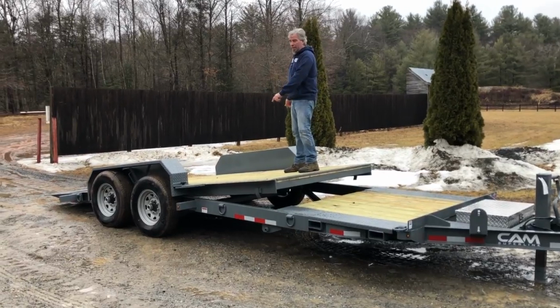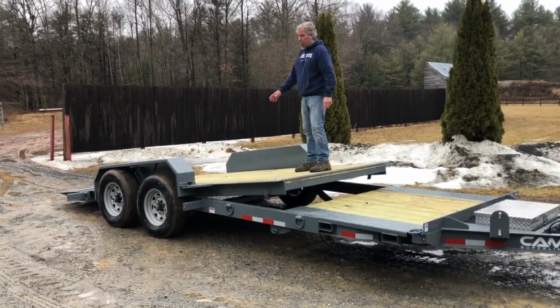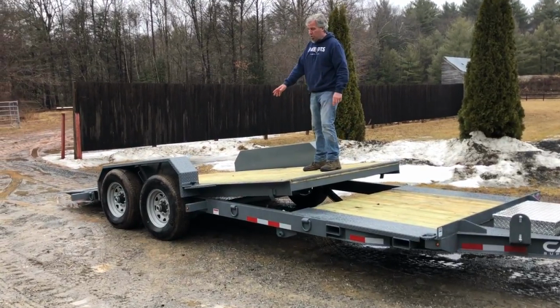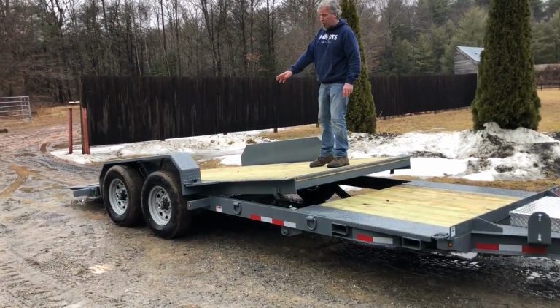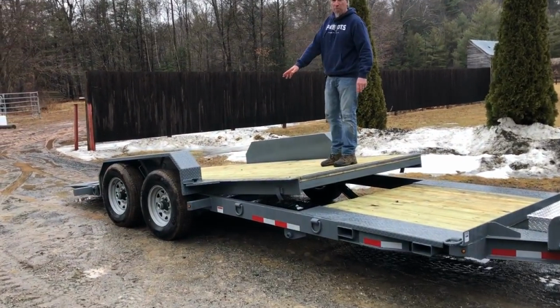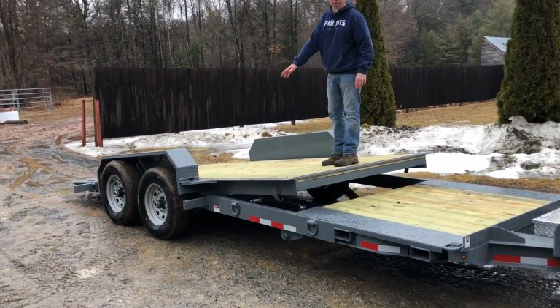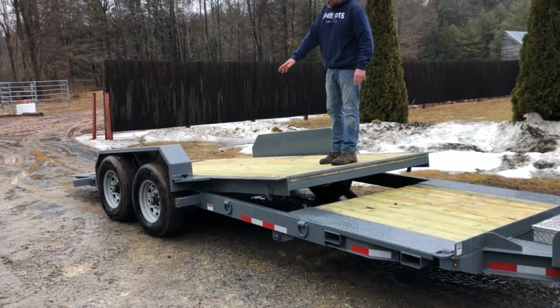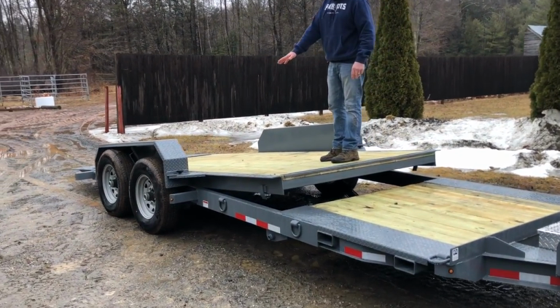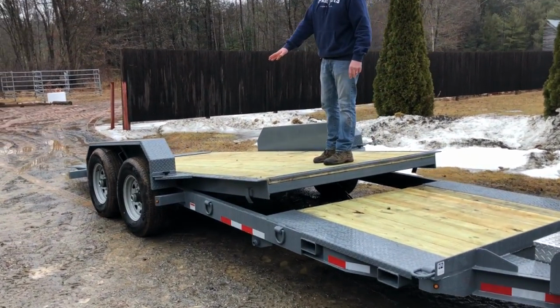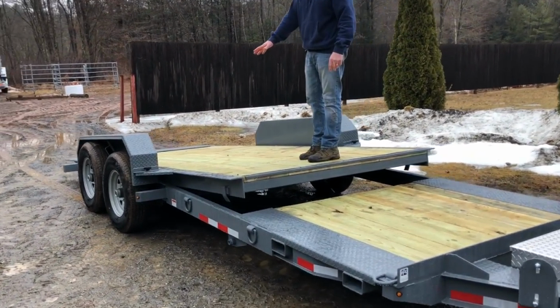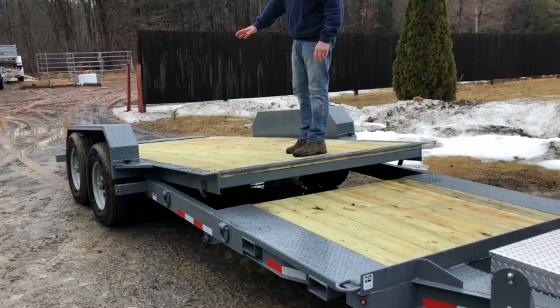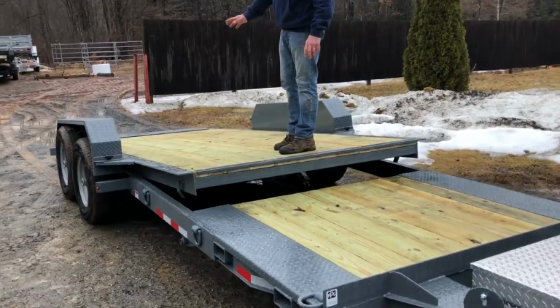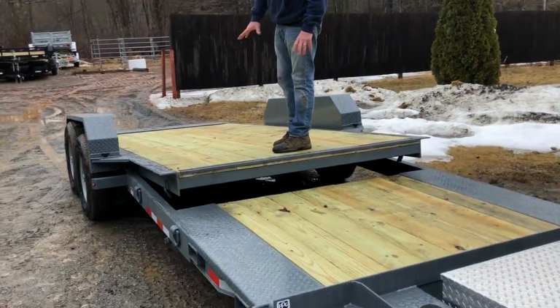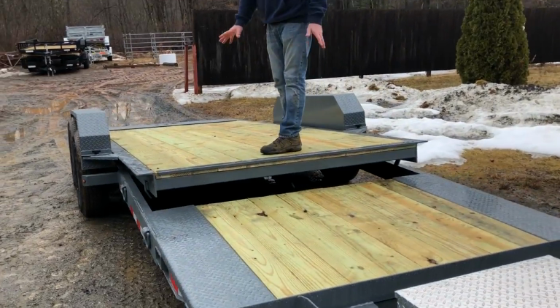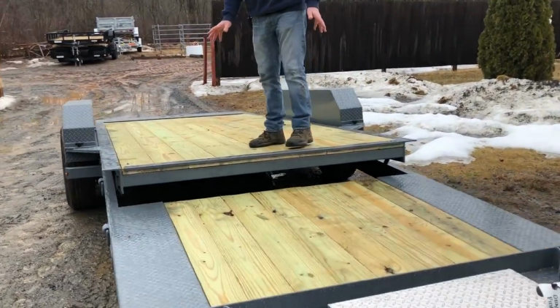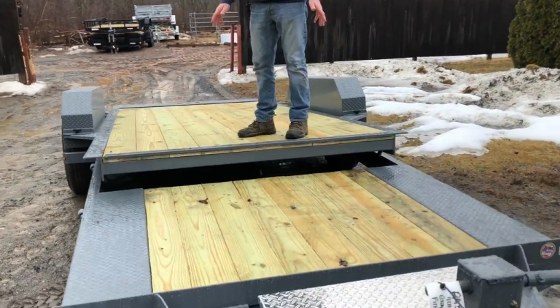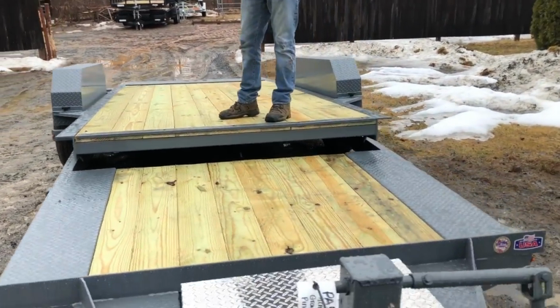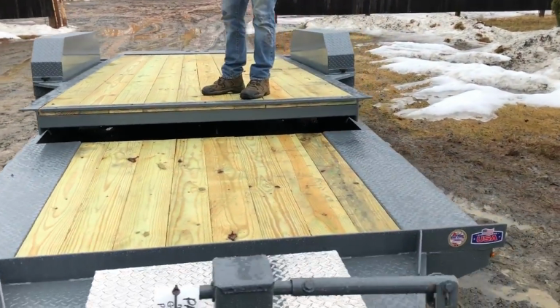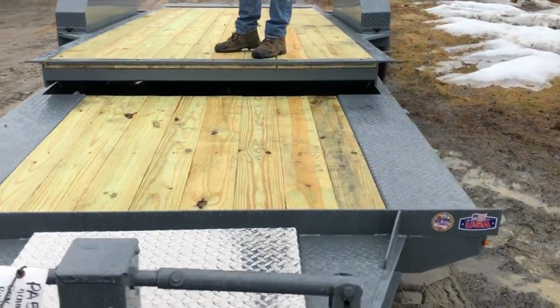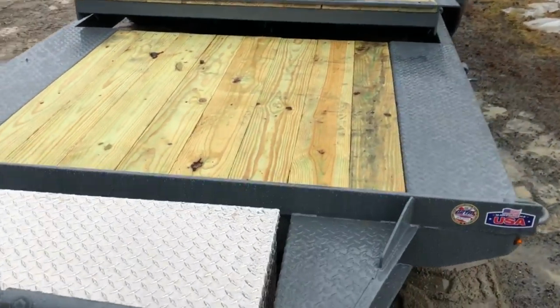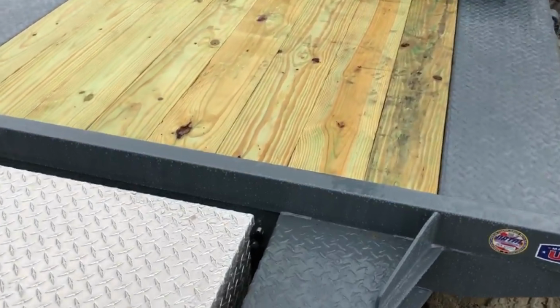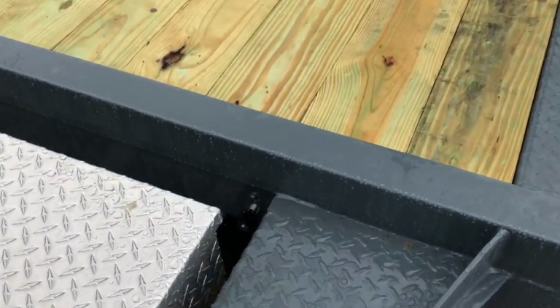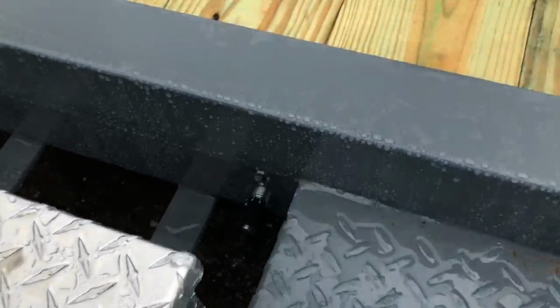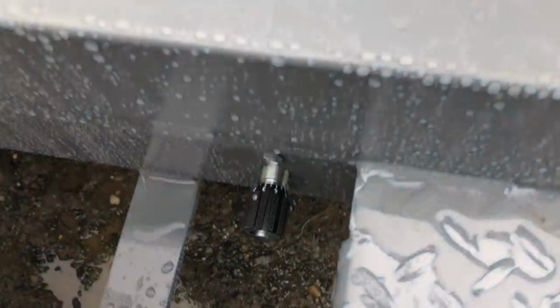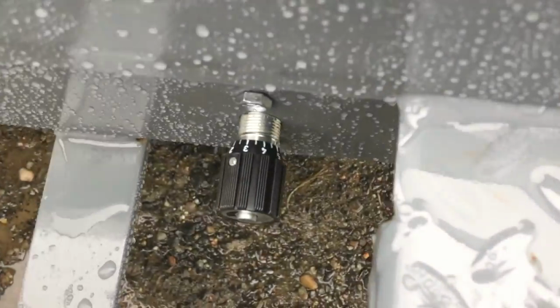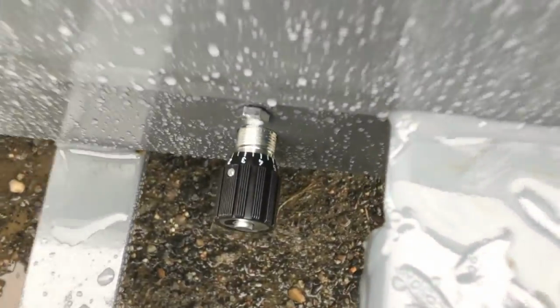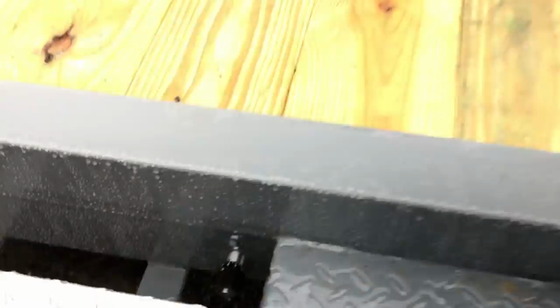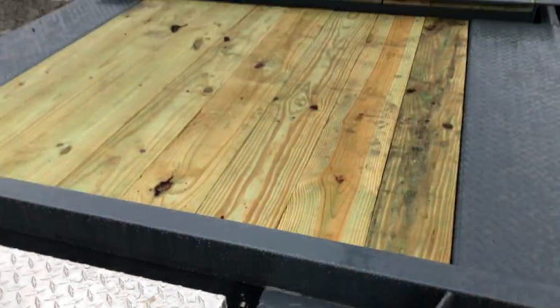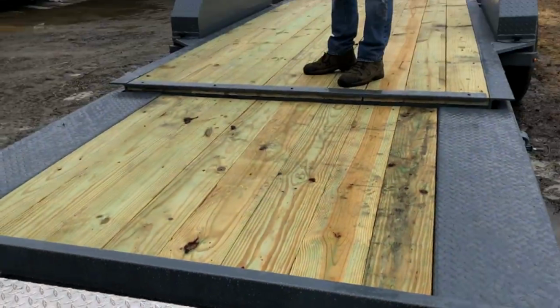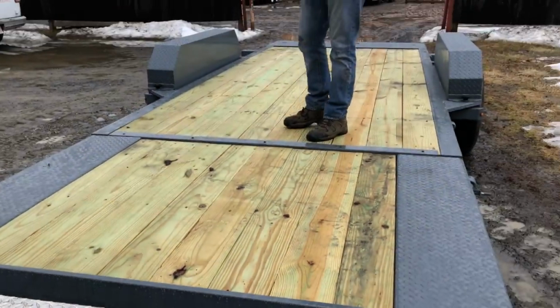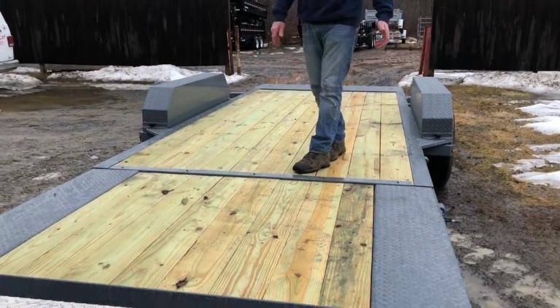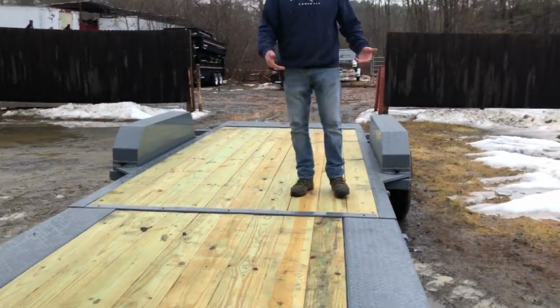This trailer also has removable fenders for your bigger machines. It has a cushion cylinder for going up and down, and the dial is right in the front — you're able to dial it from 0 to 10 and lock it up when you're loading machinery.